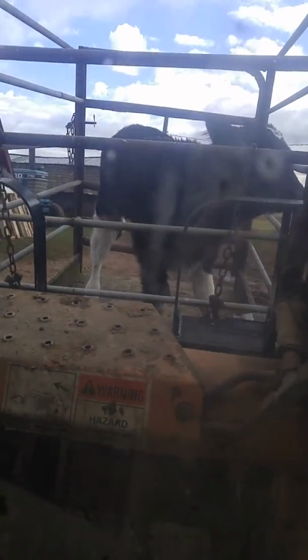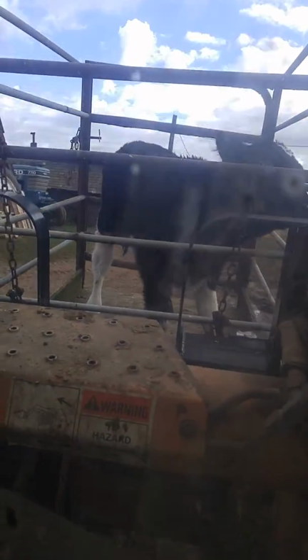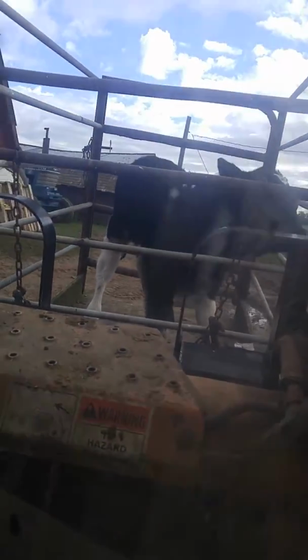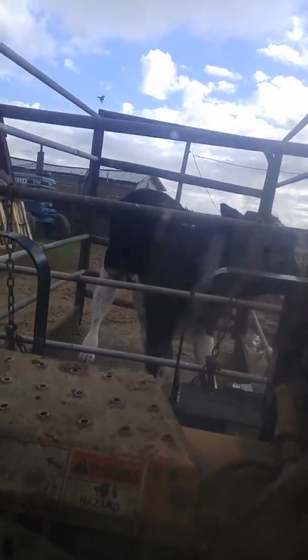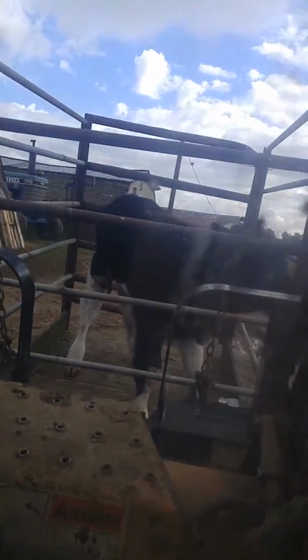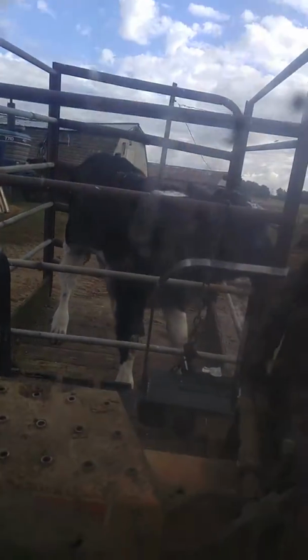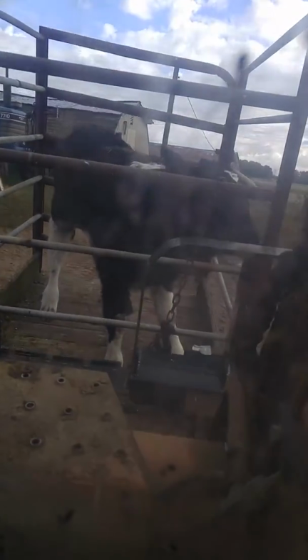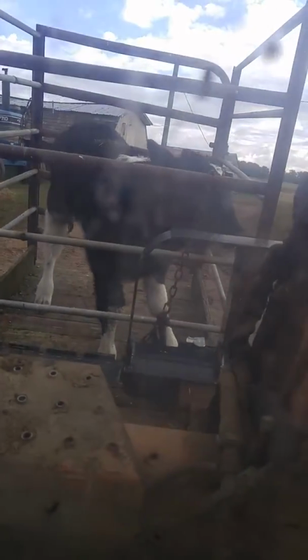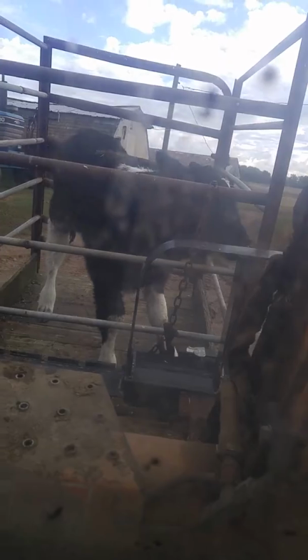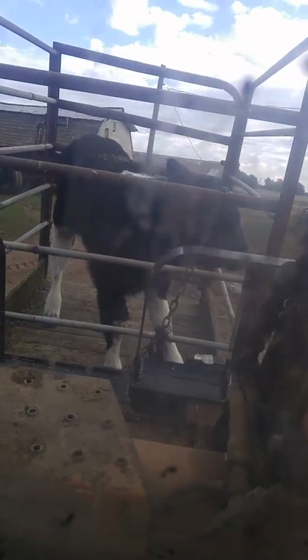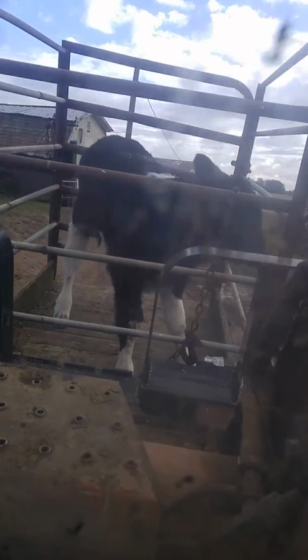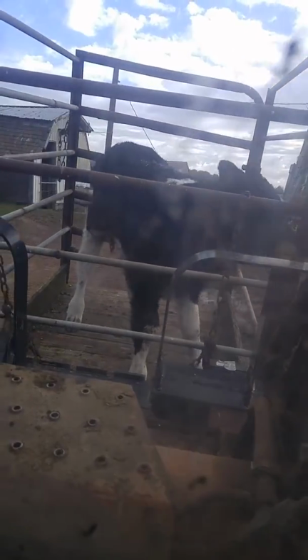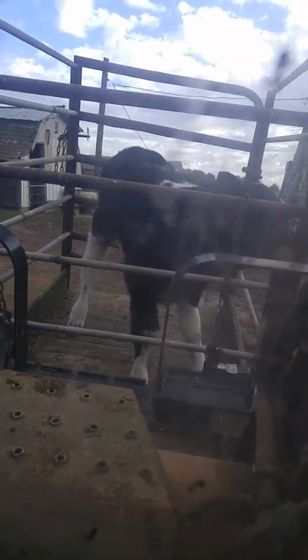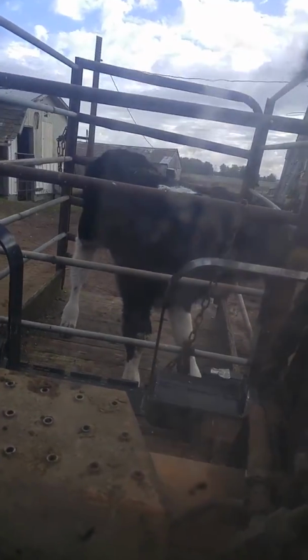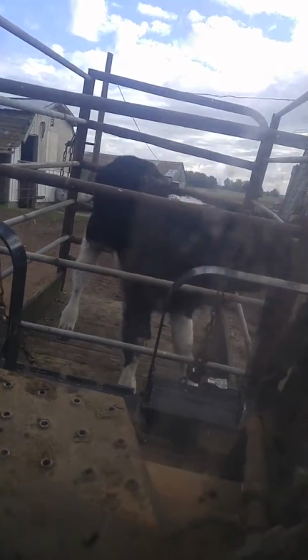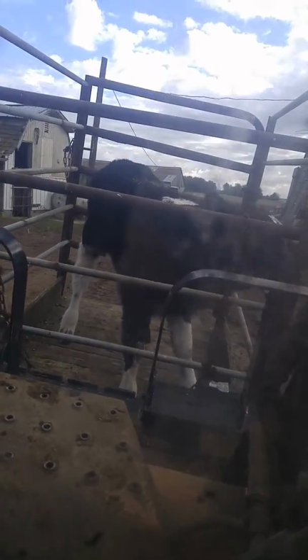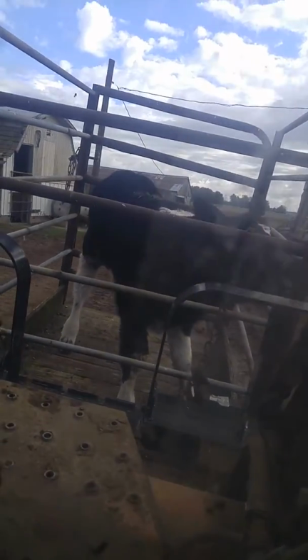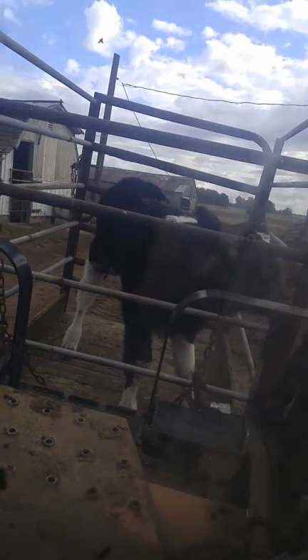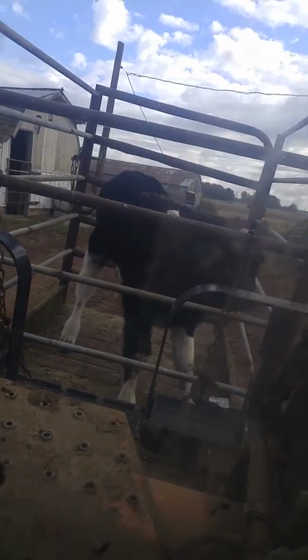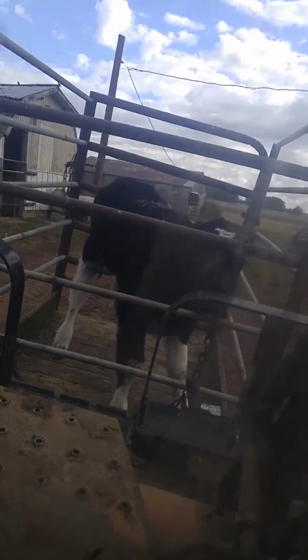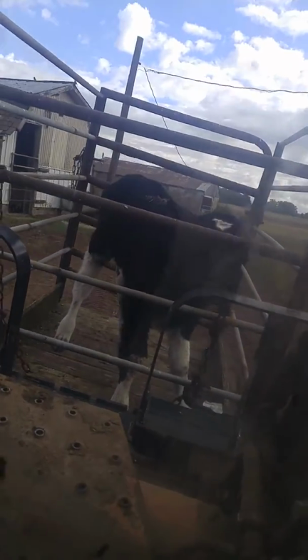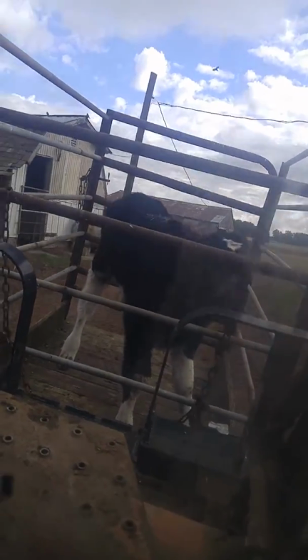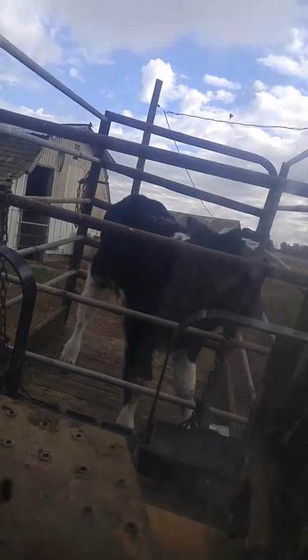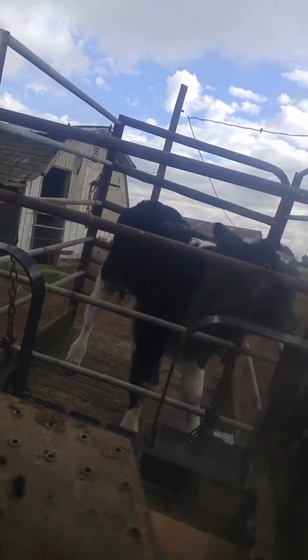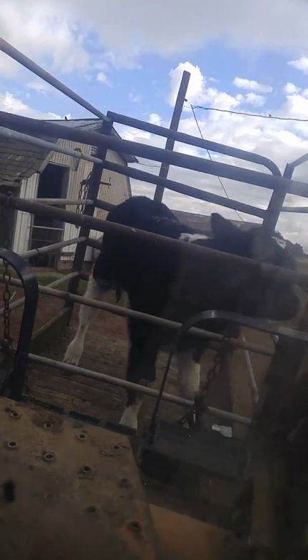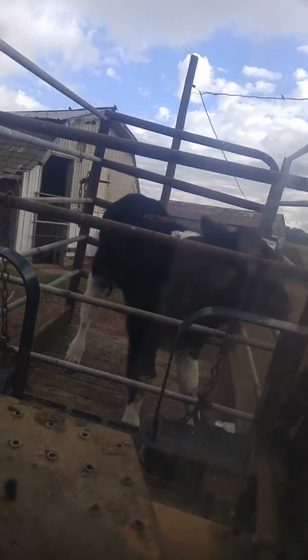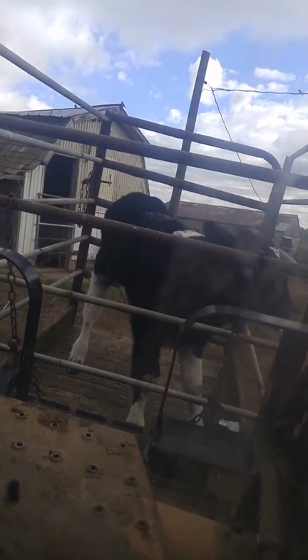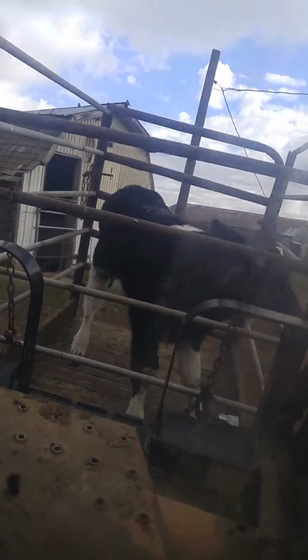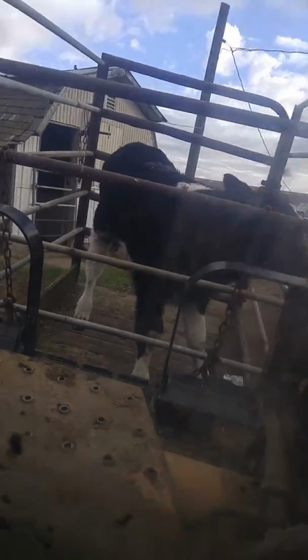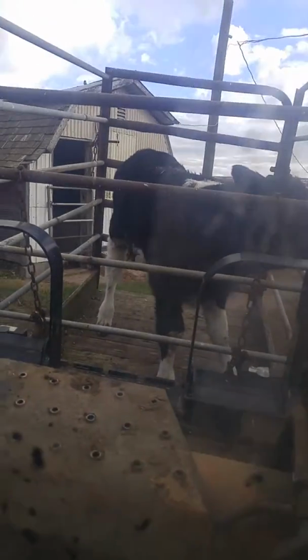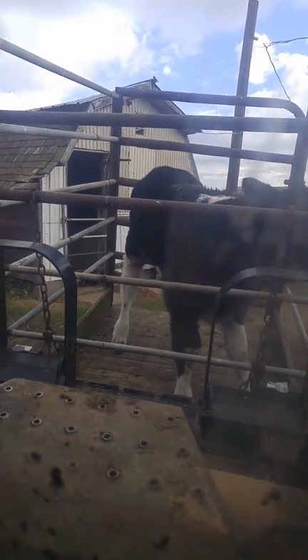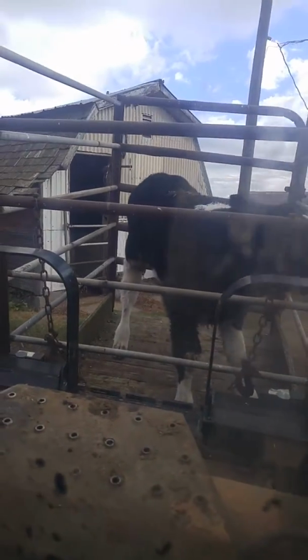Want to go higher? Want to go lower? Lightning mud. This is how we move calves. I built the box myself — it works great.